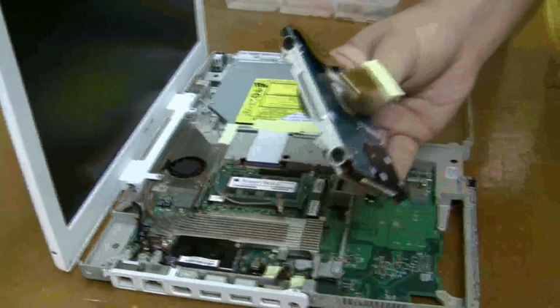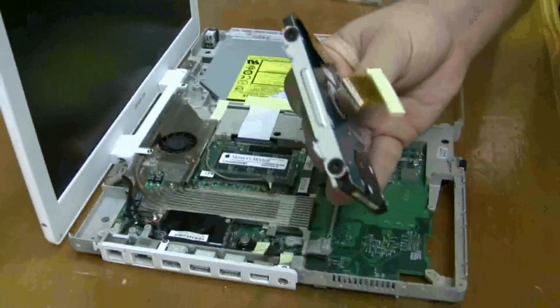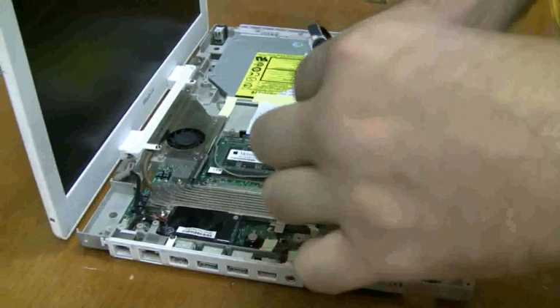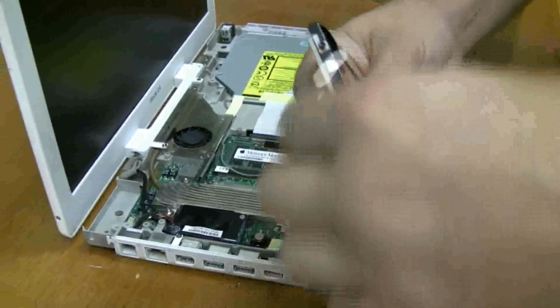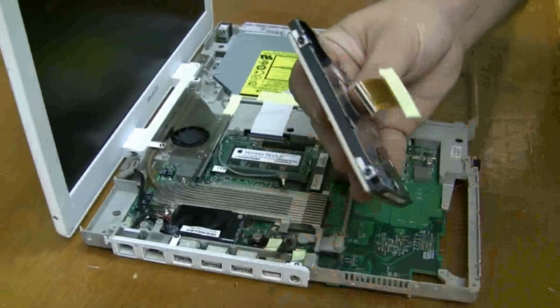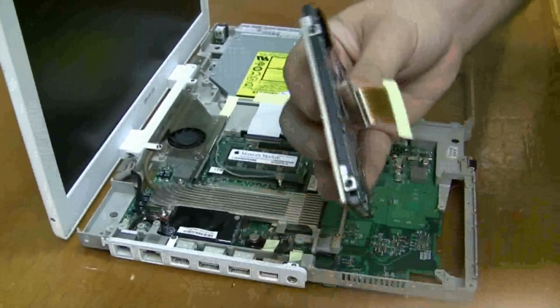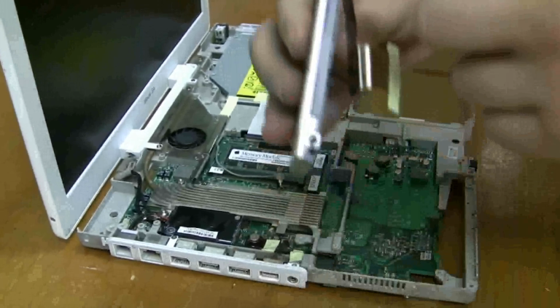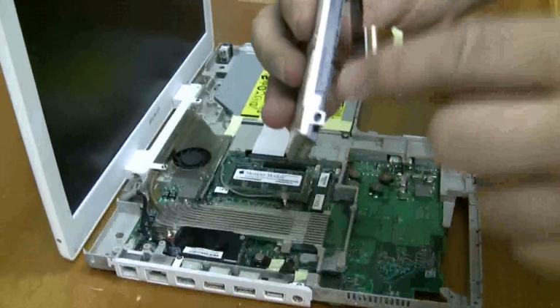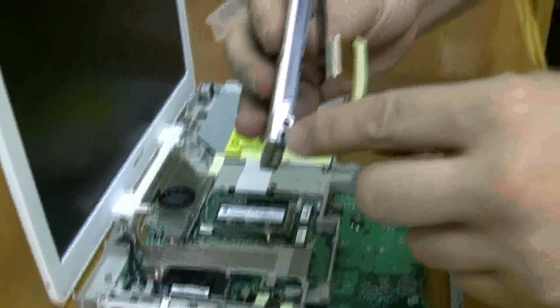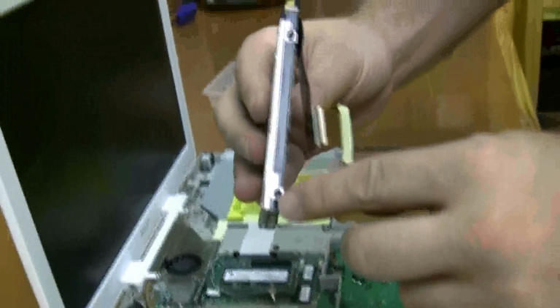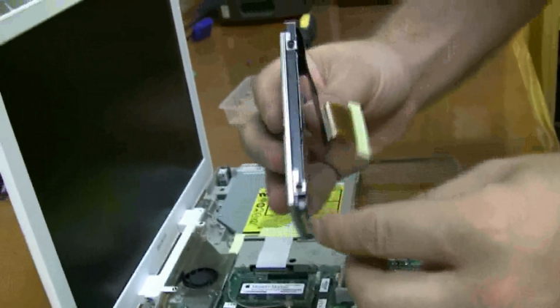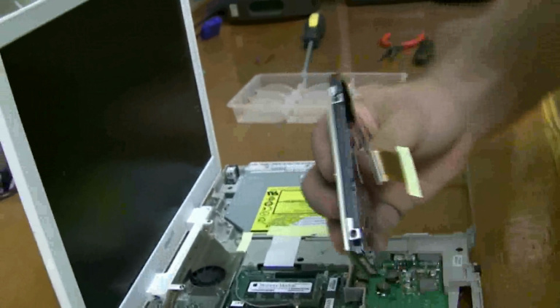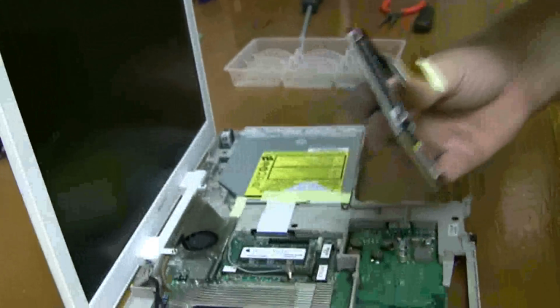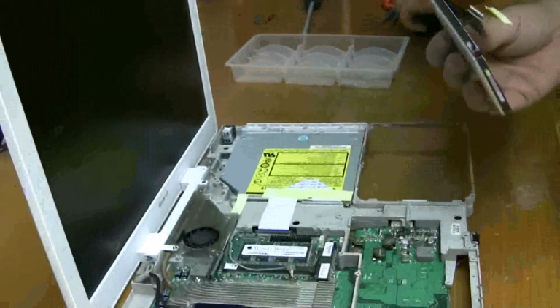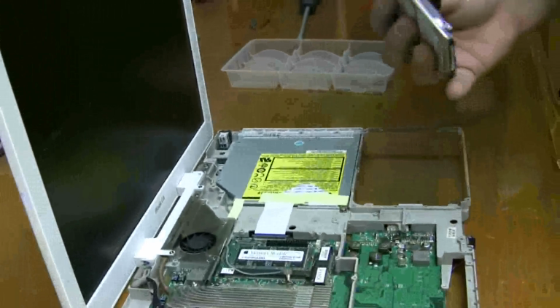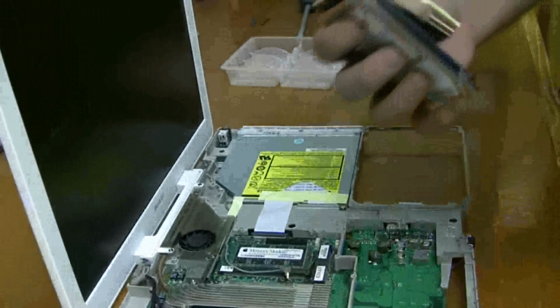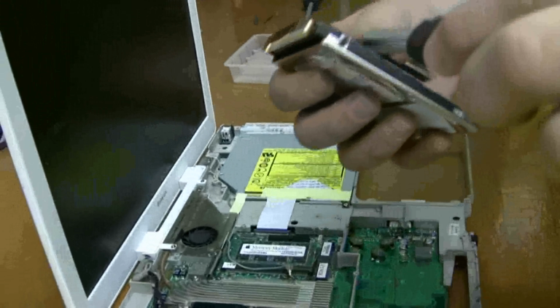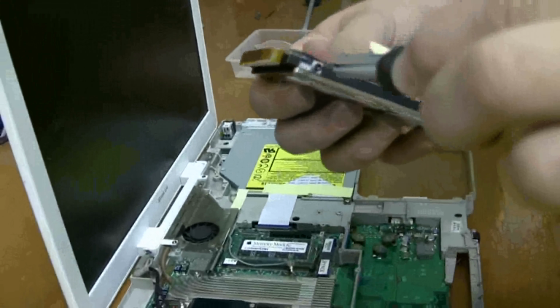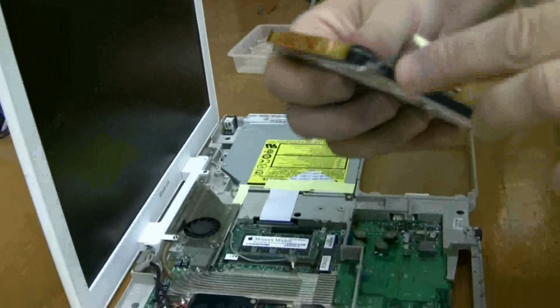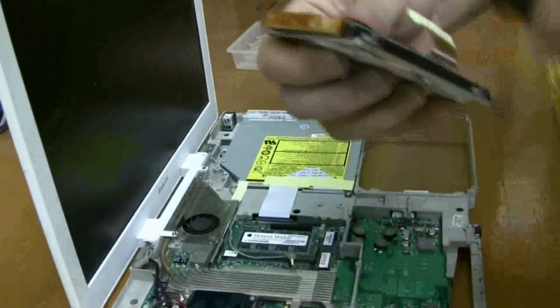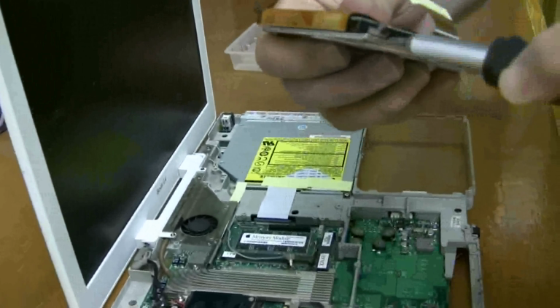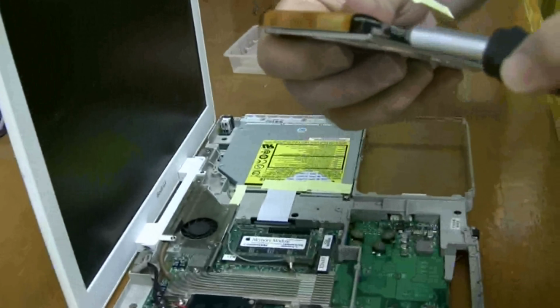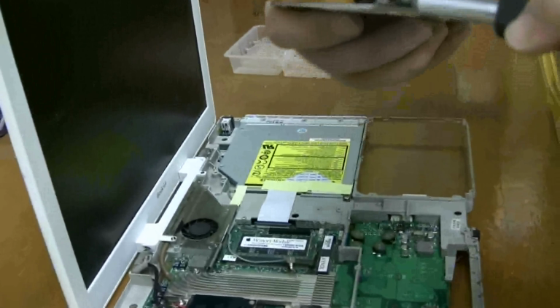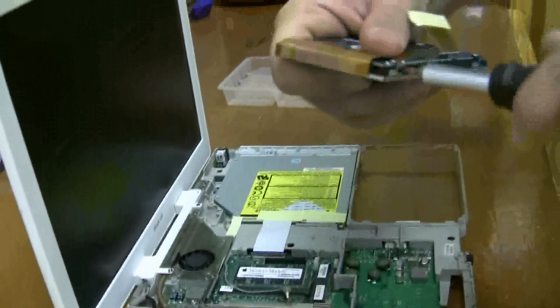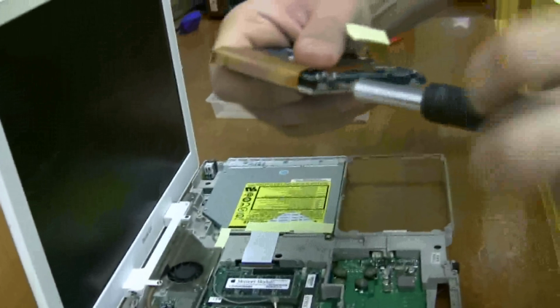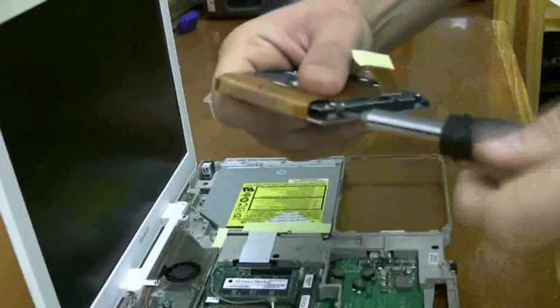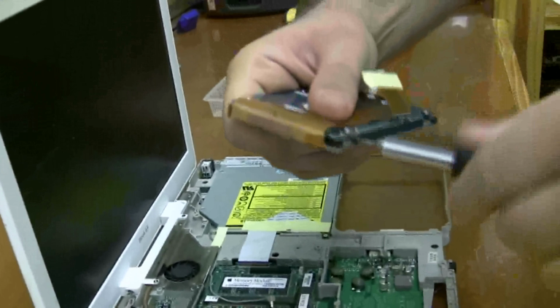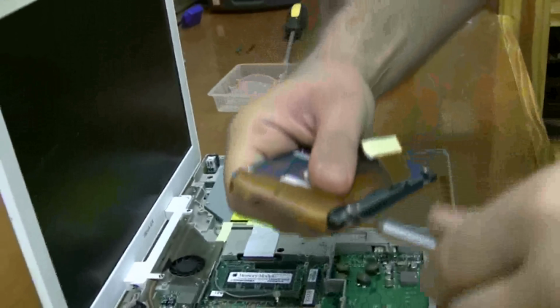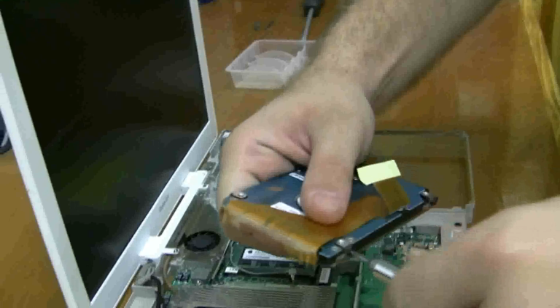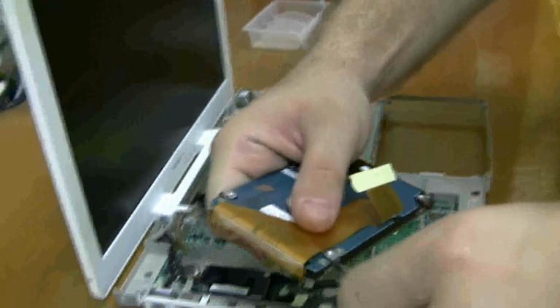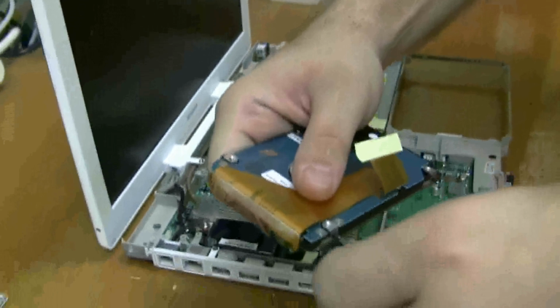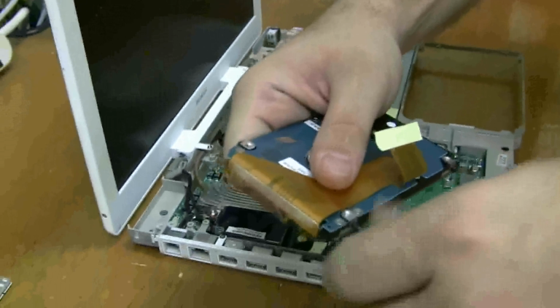Now take this other one off. Here's where the little Torx screws are, and you can just grab ahold of them with little pliers, or unscrew it the easy way.